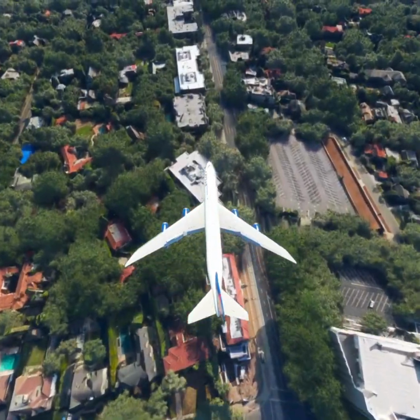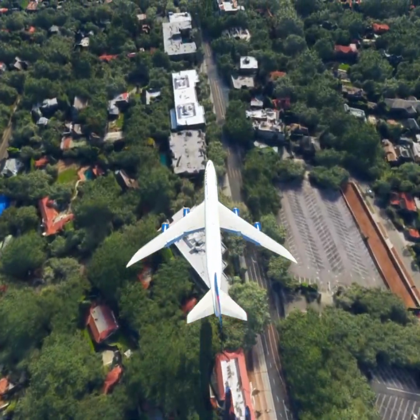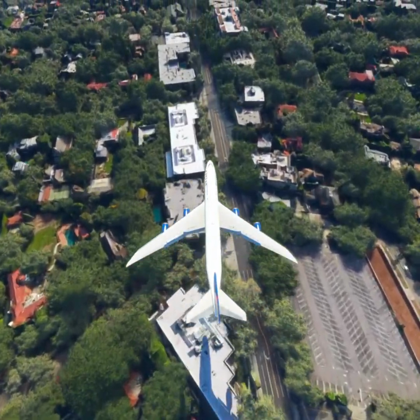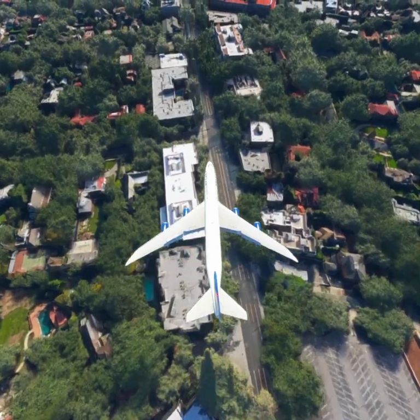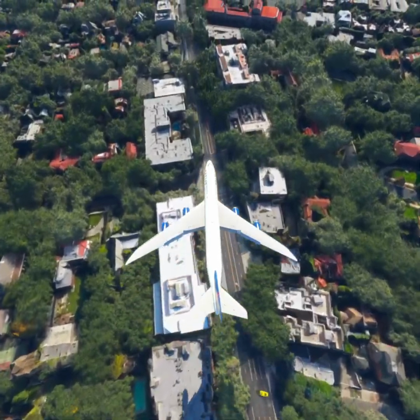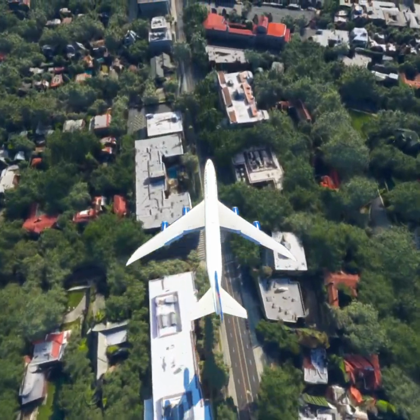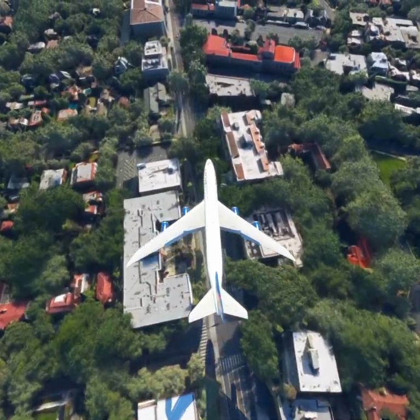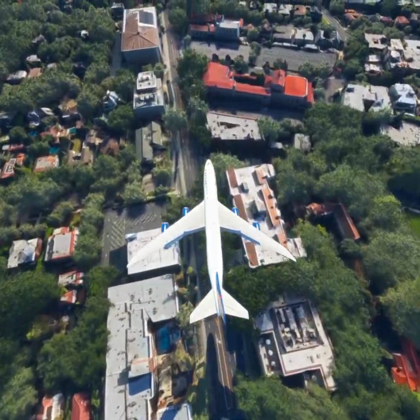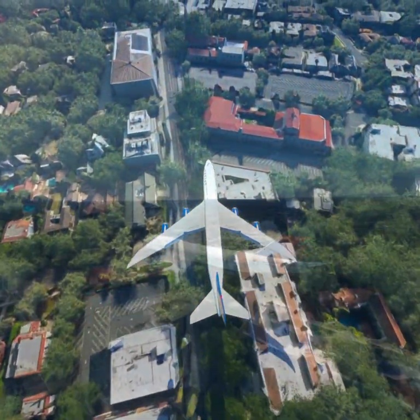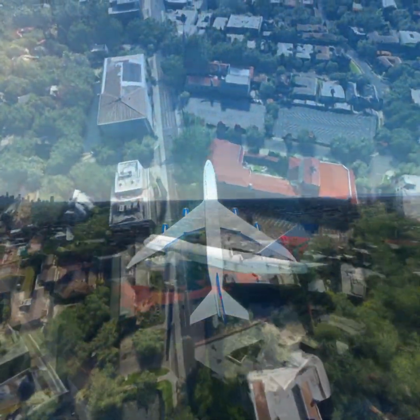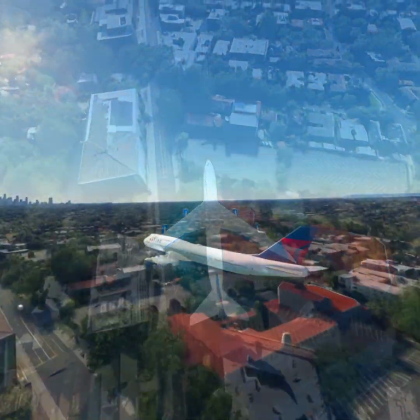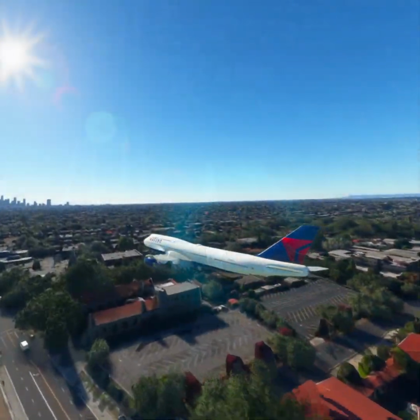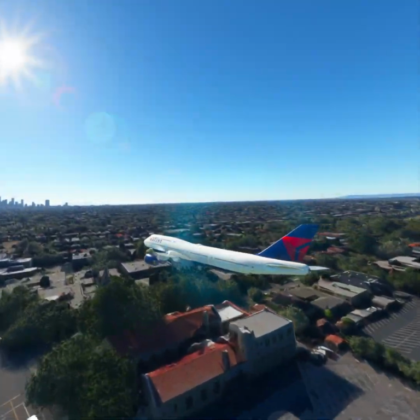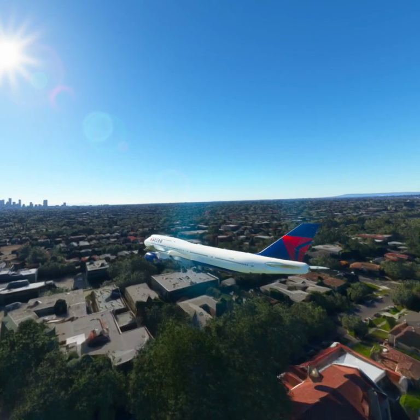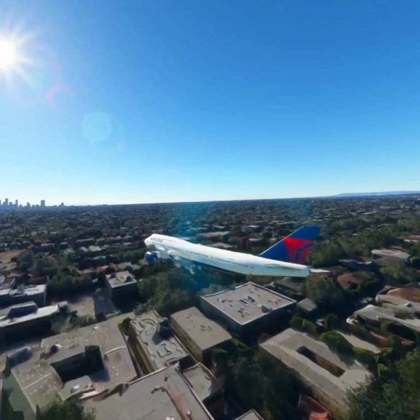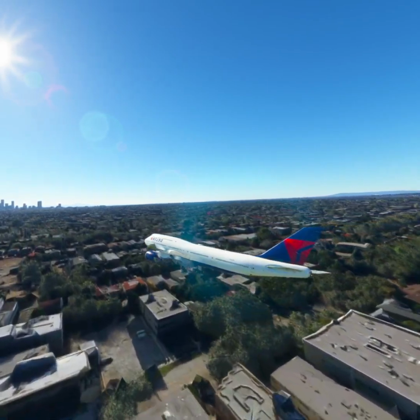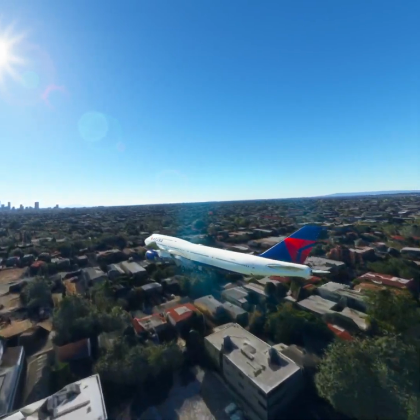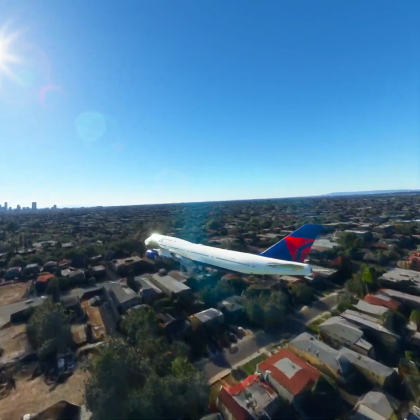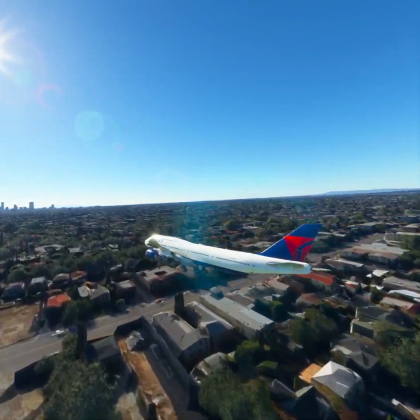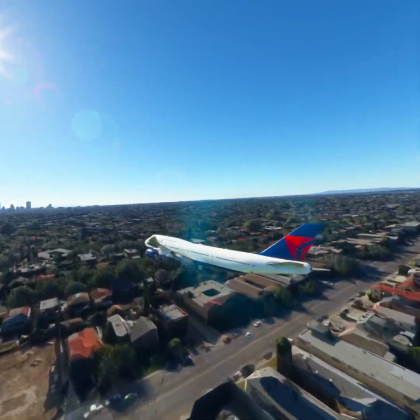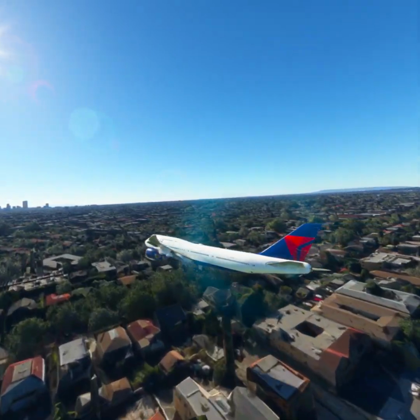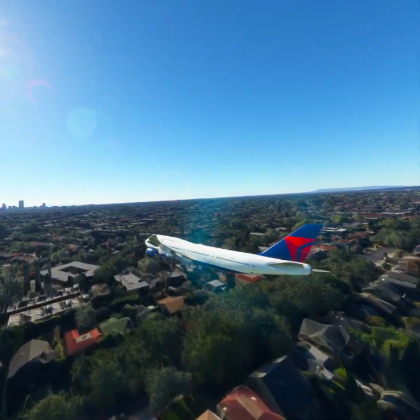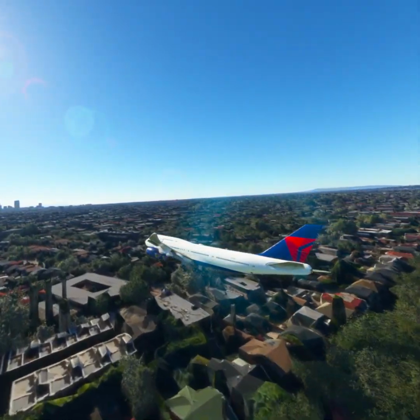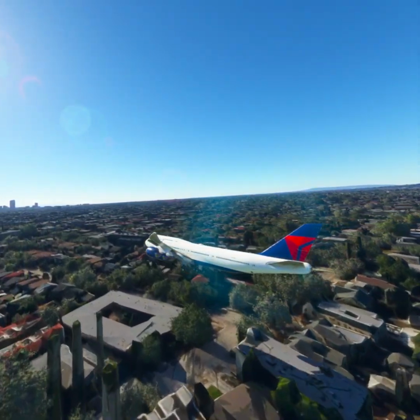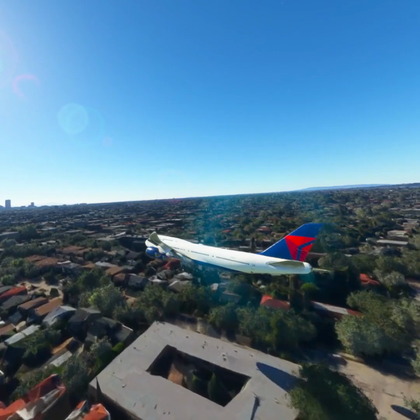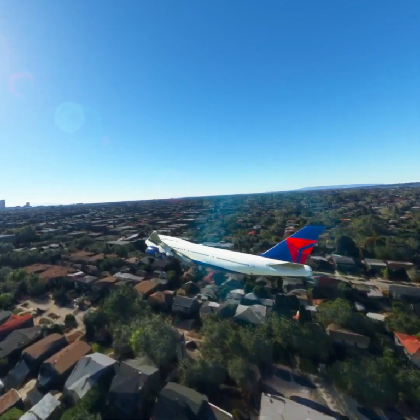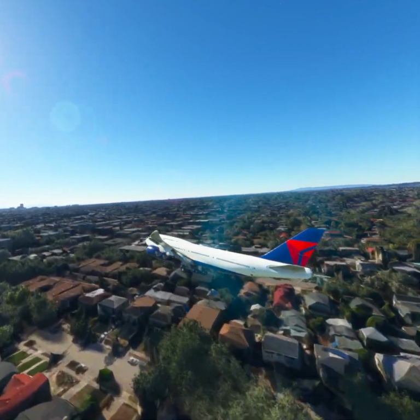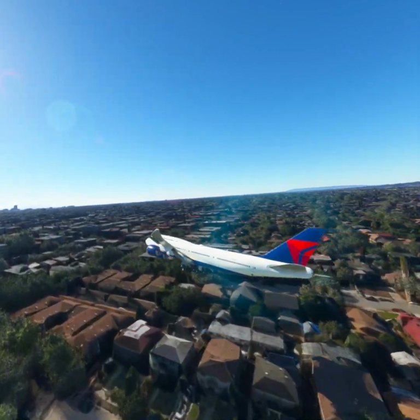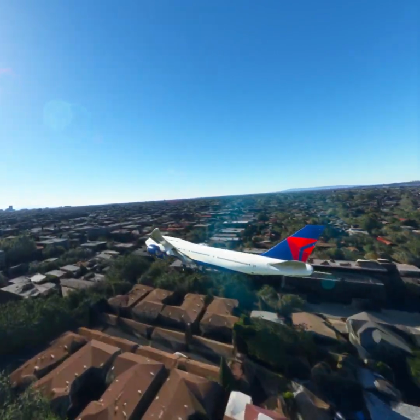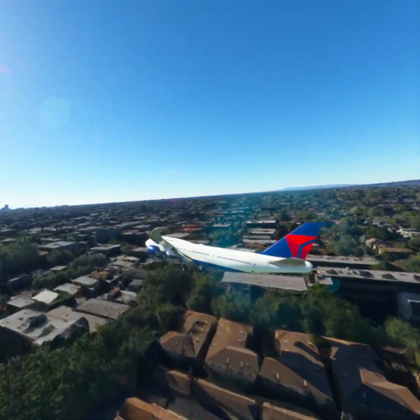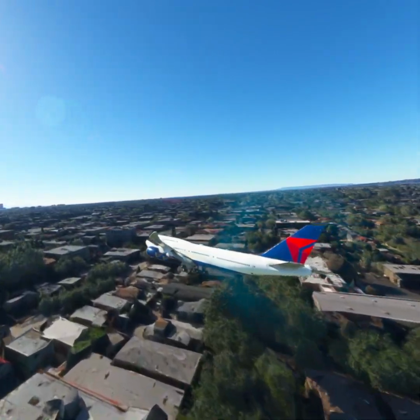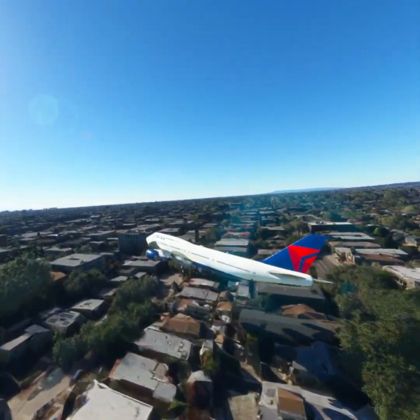Expect ILS runway 2-4-right approach via LIVVN Transition. Cleared to LIVVN, Delta 1-1-1-2-3. Maintain present heading and altitude. Expect ILS runway 2-4-right approach via LIVVN Transition. Cleared to LIVVN, Delta 1-1-1-2-3.